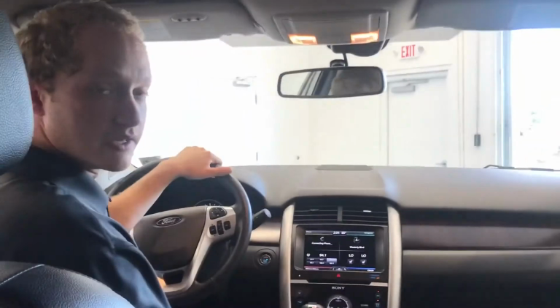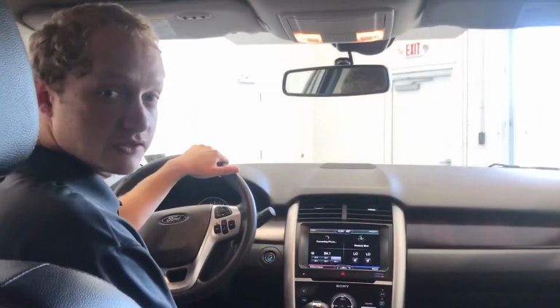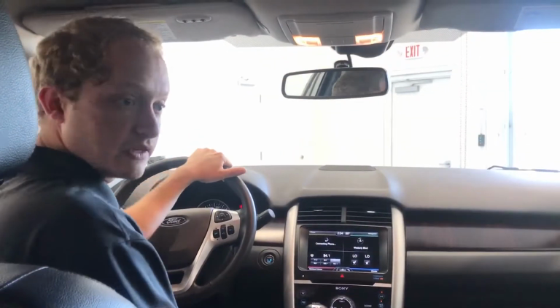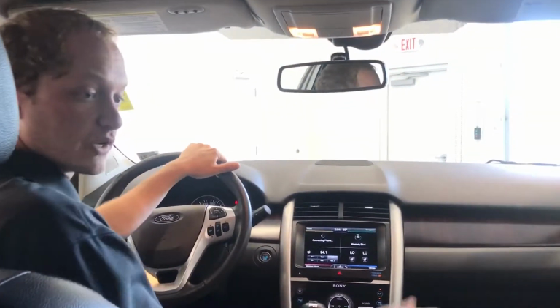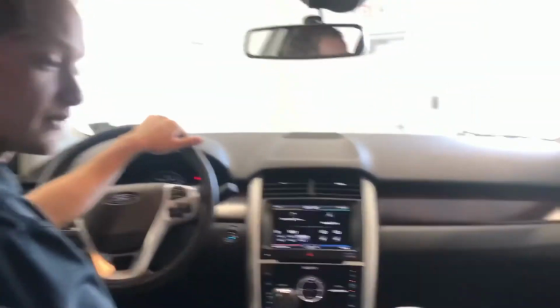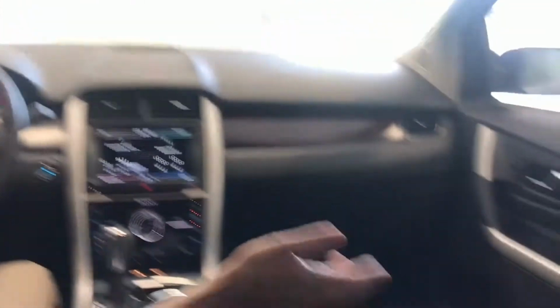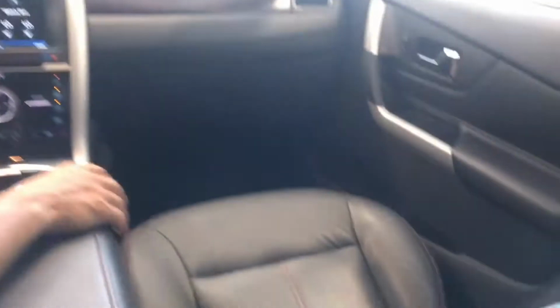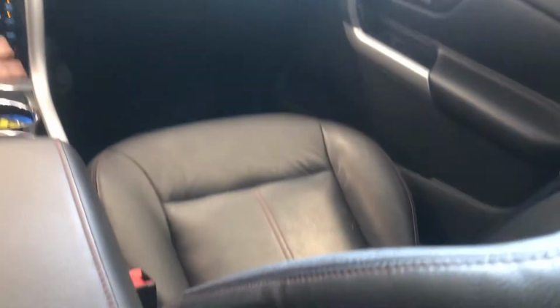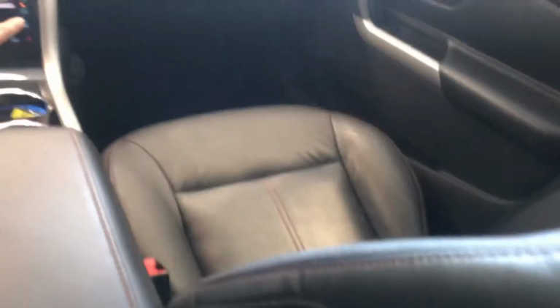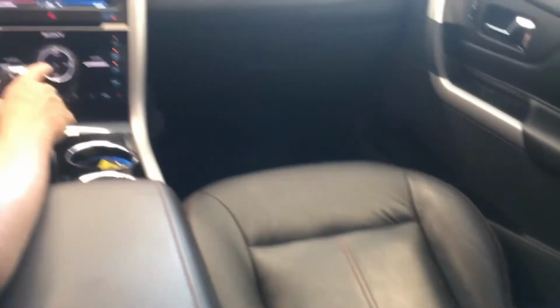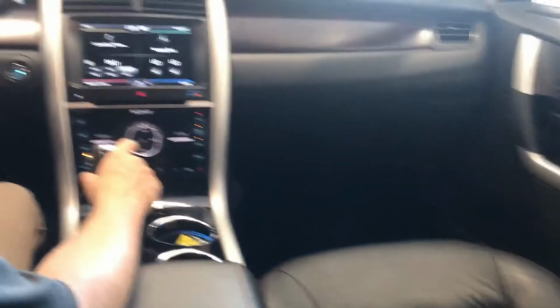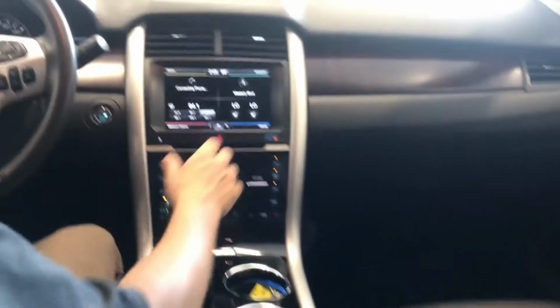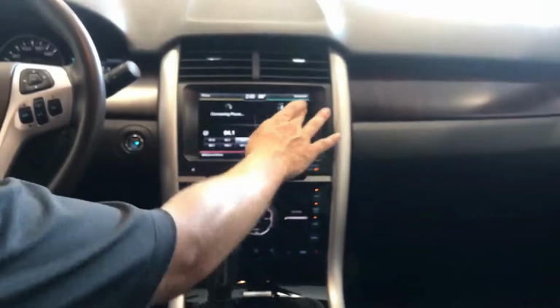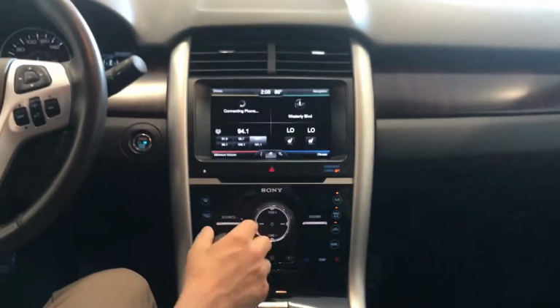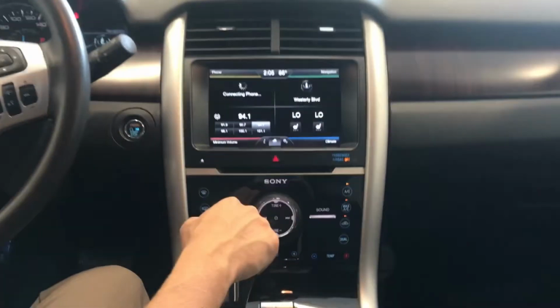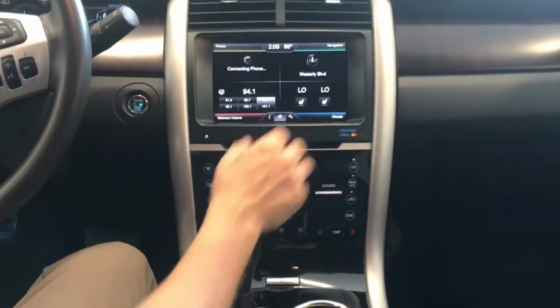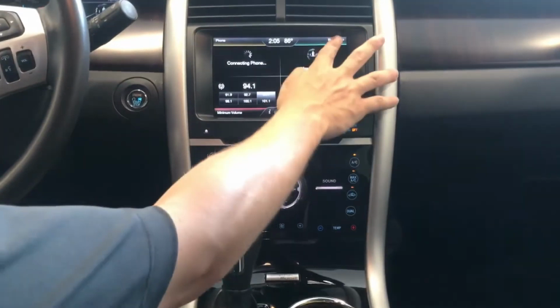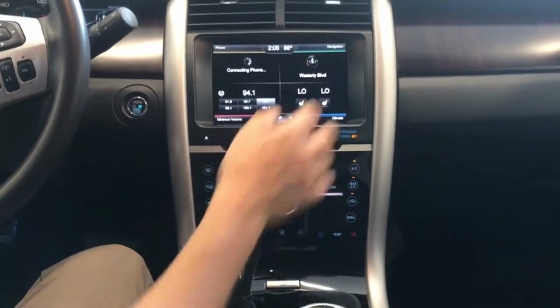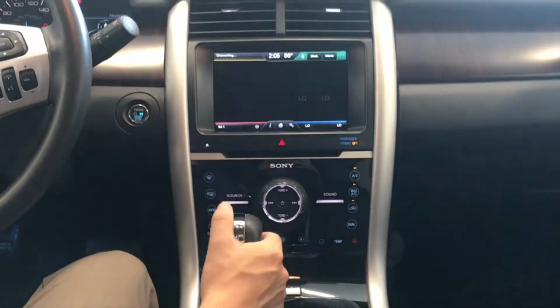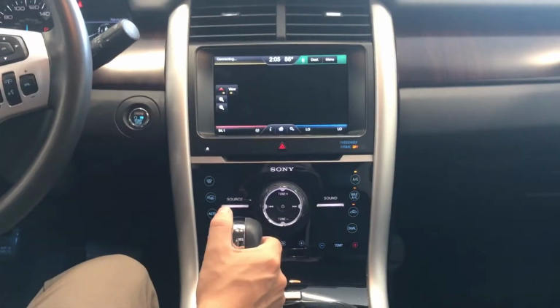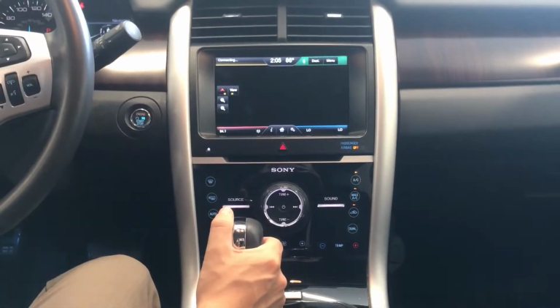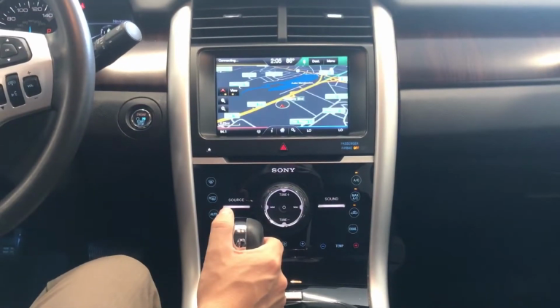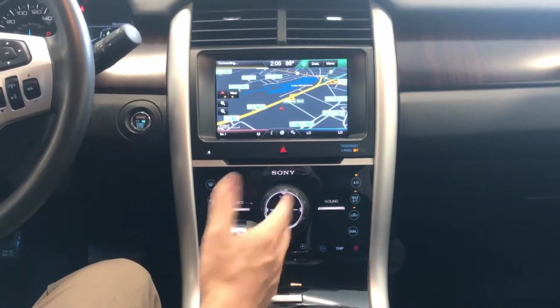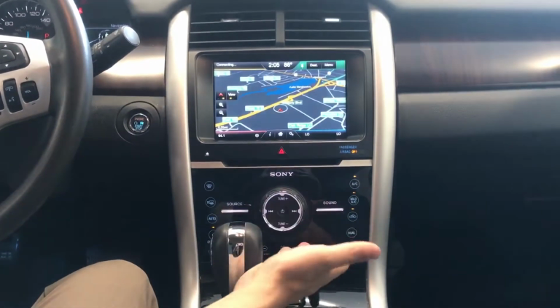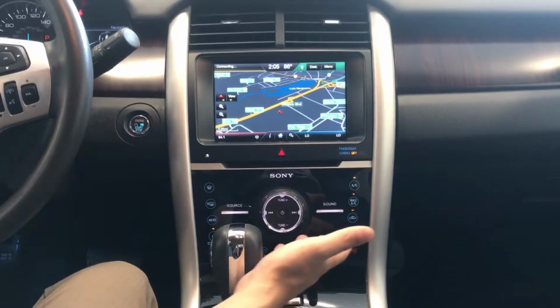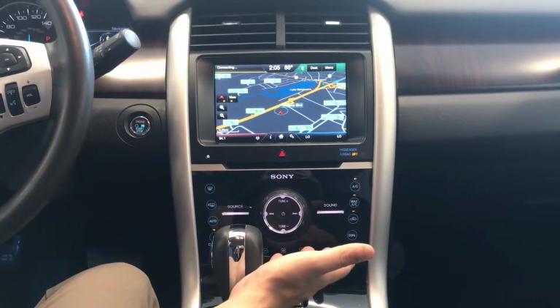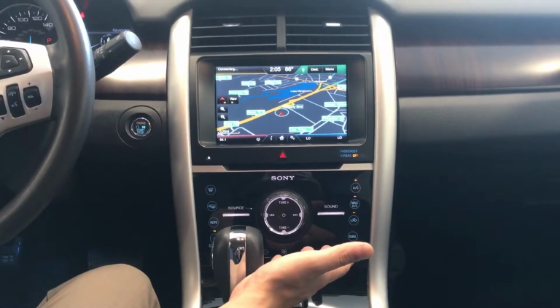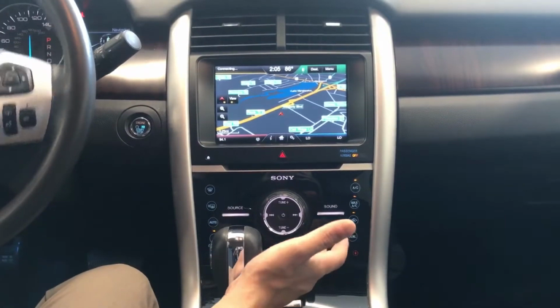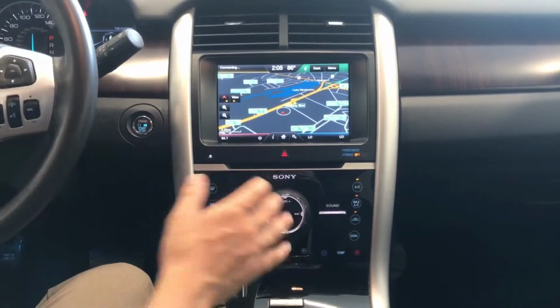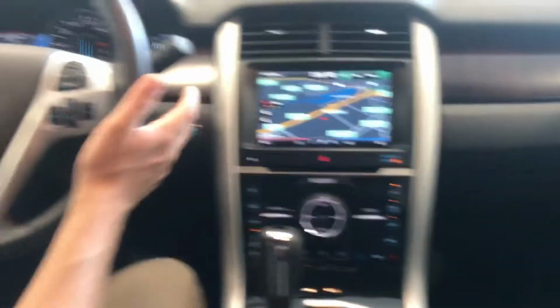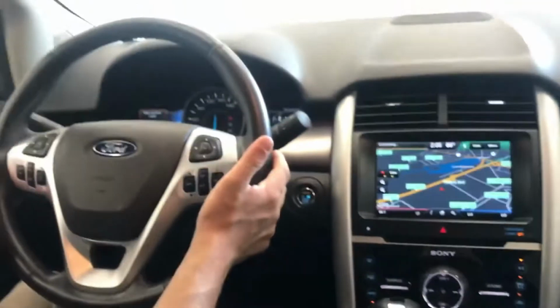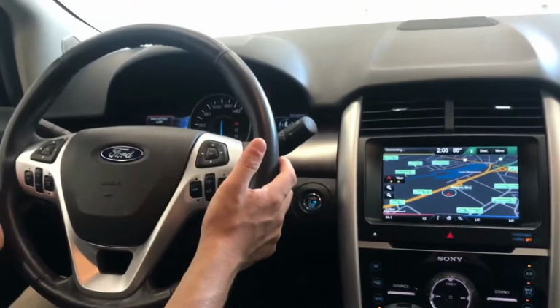The Edge Limited comes with leather heated seats, touchscreen with navigation, an upgraded Sony system, and all your hands-free controls.